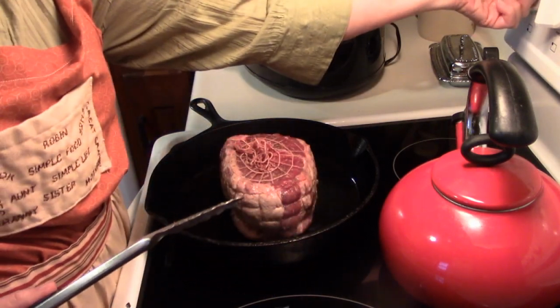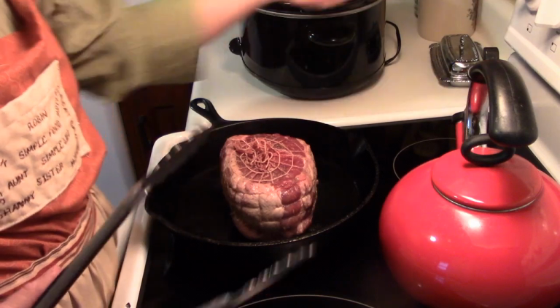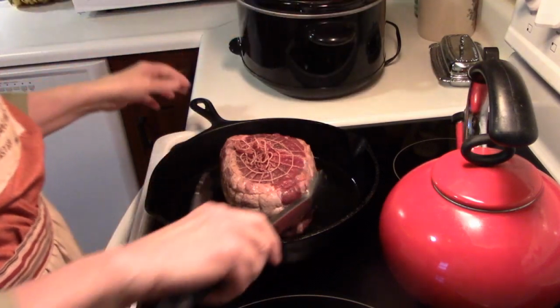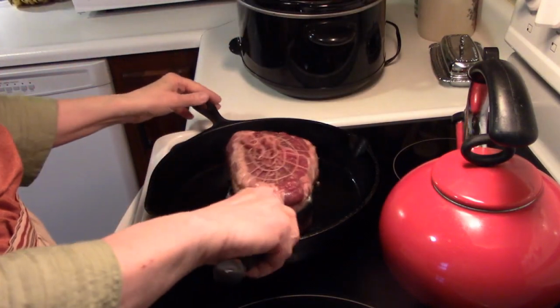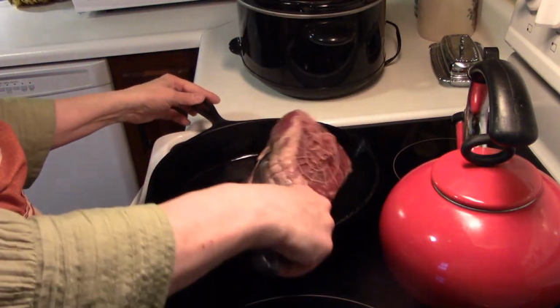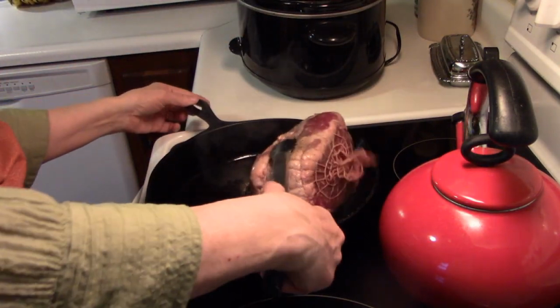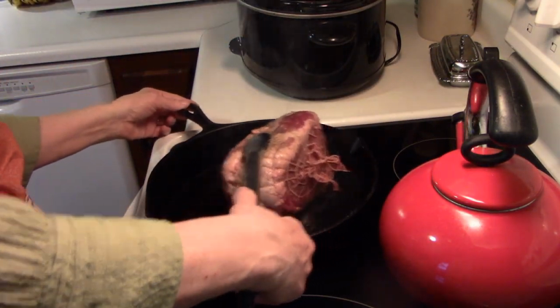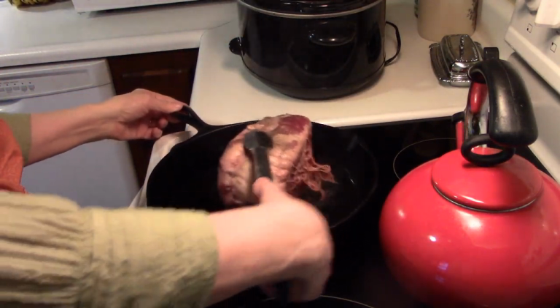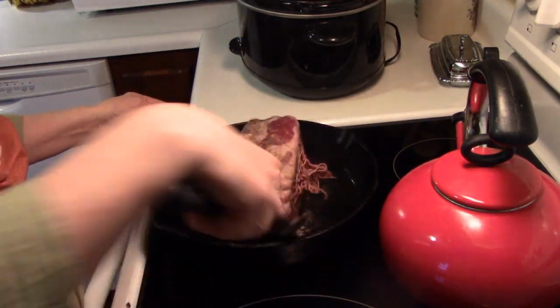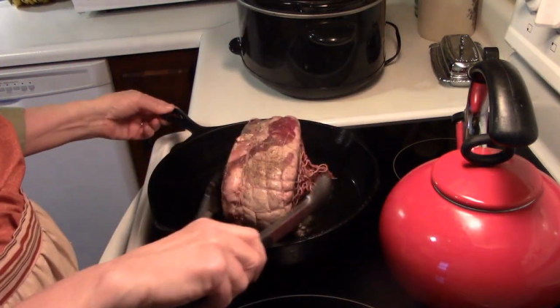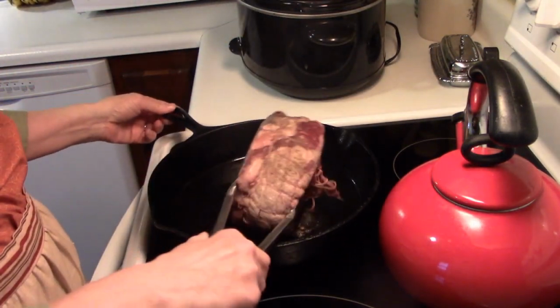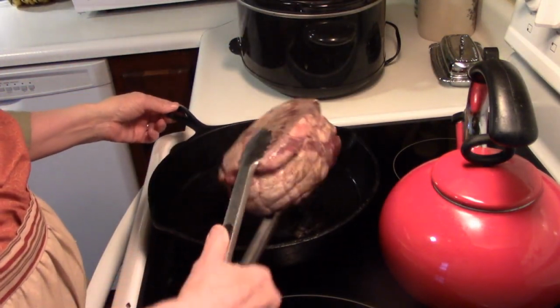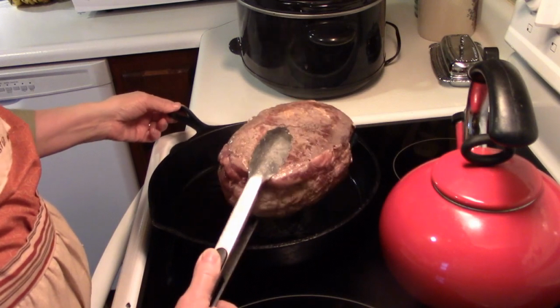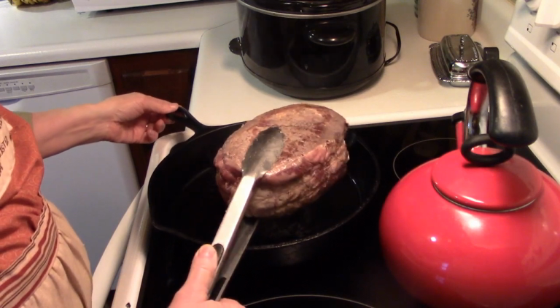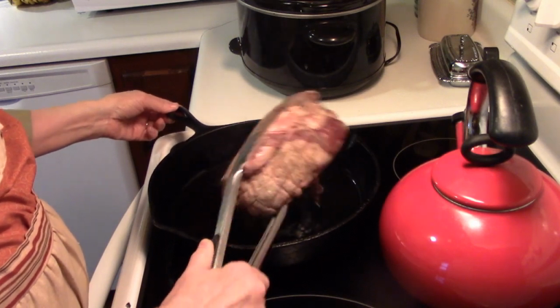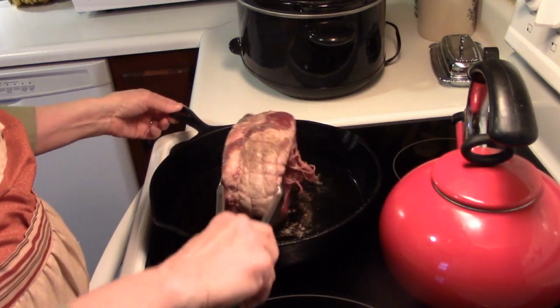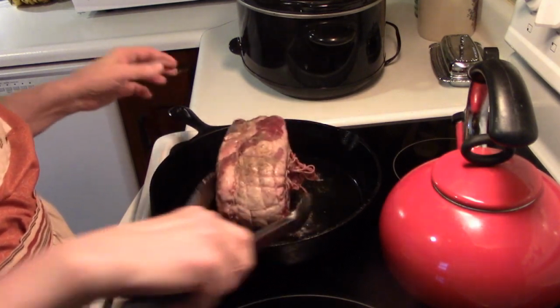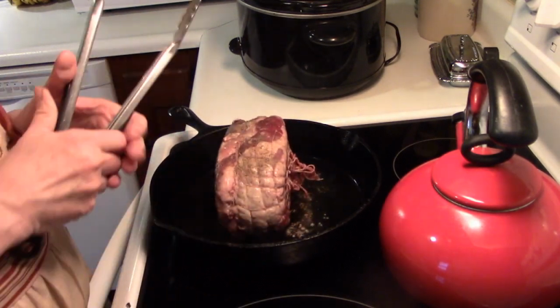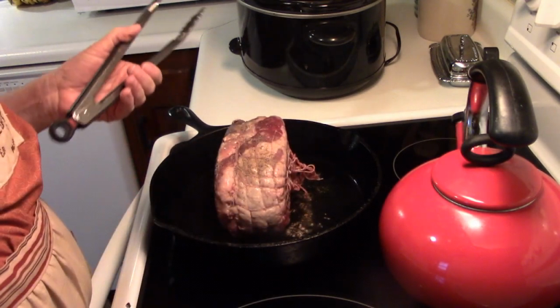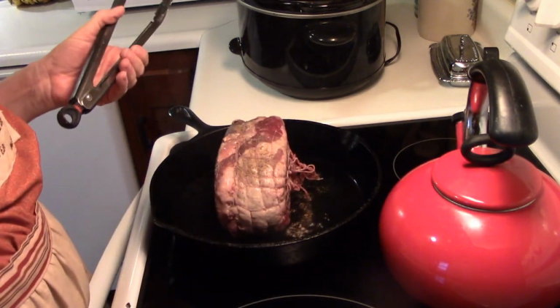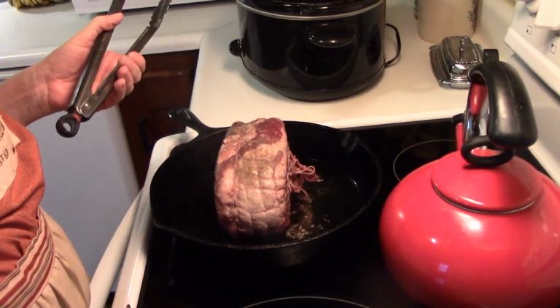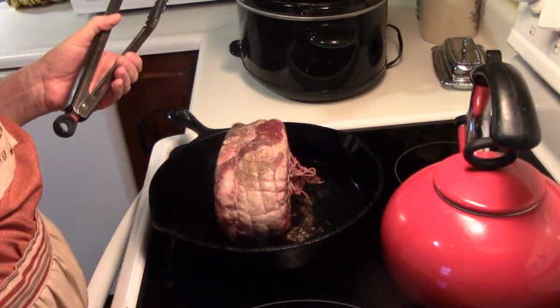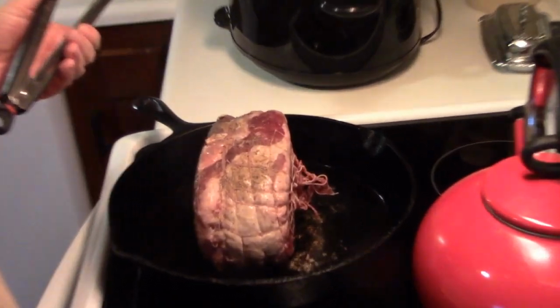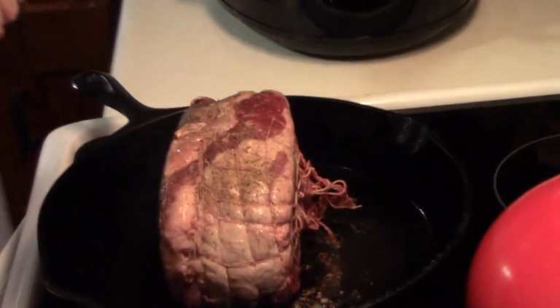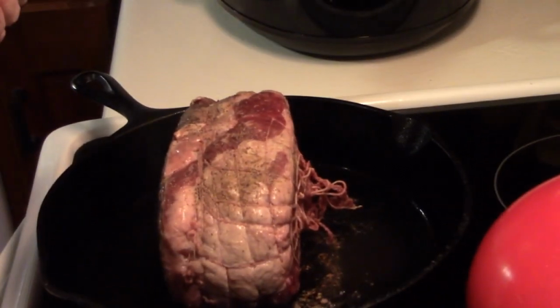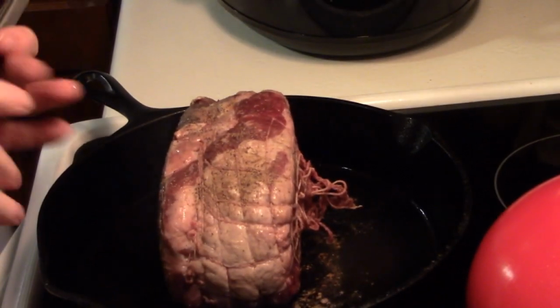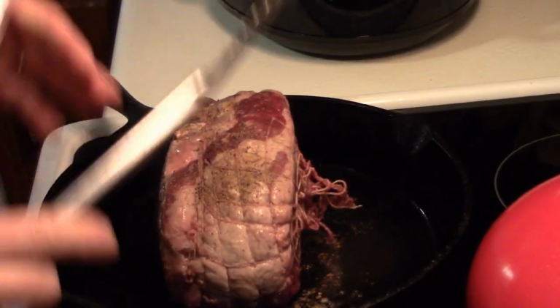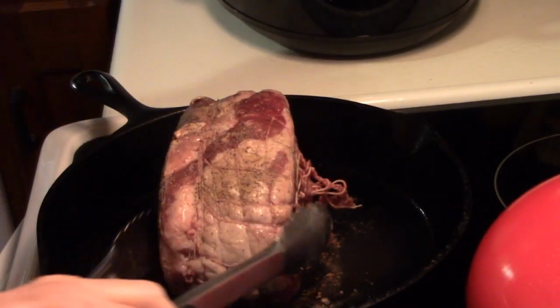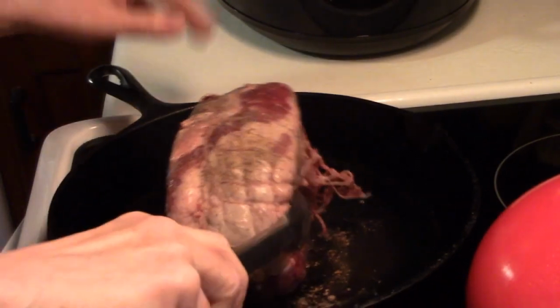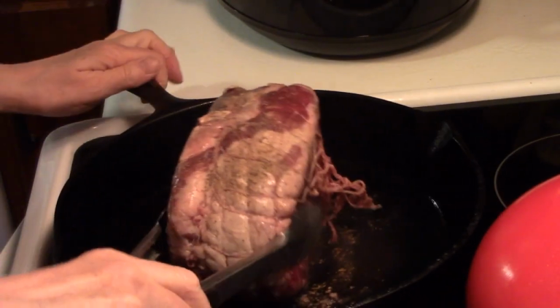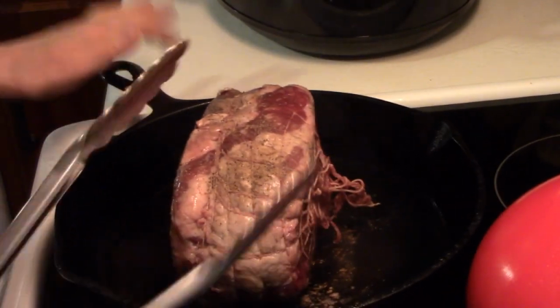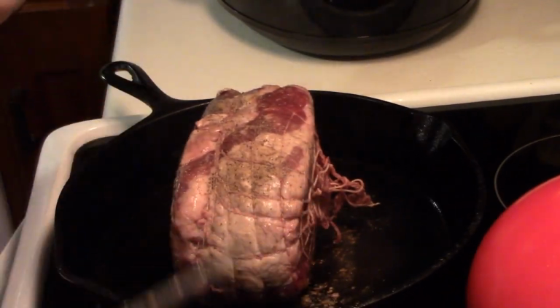I'm going to get this going. I'm going to brown it up on all sides — I'm just going to do it on all sides. I'm on my fourth side now. See there? Easy. This is really amazingly easy.